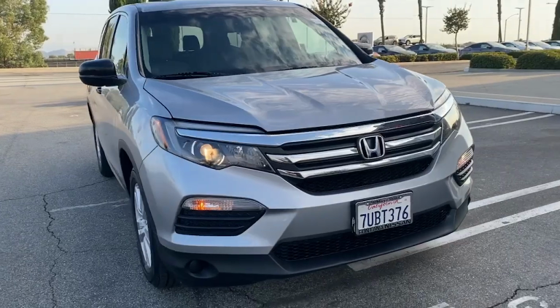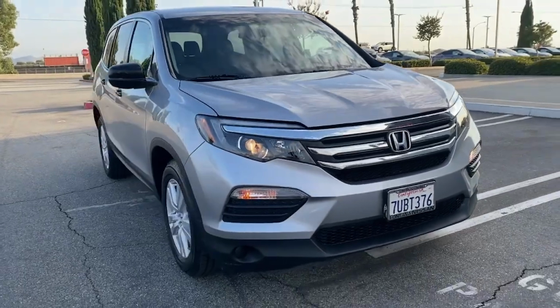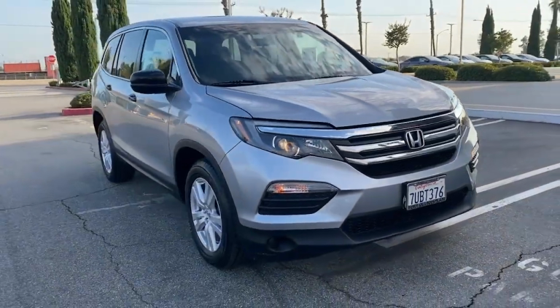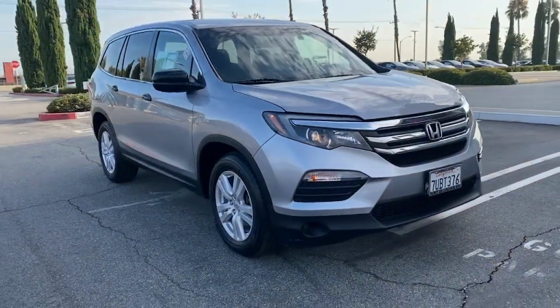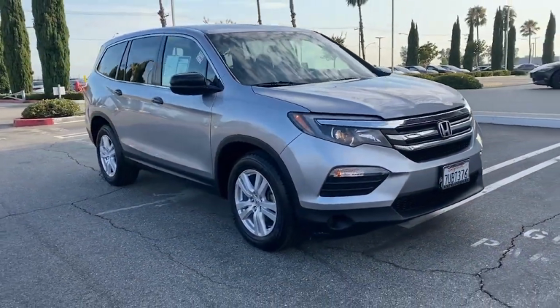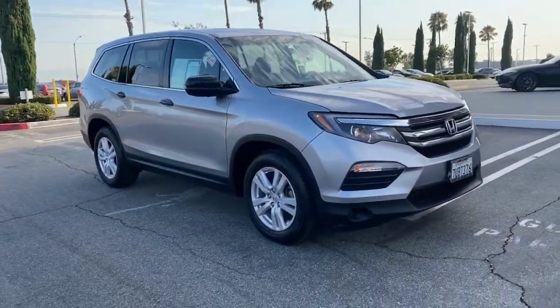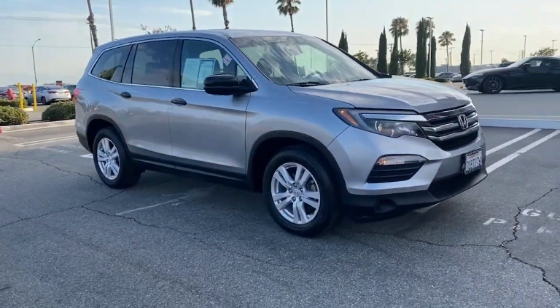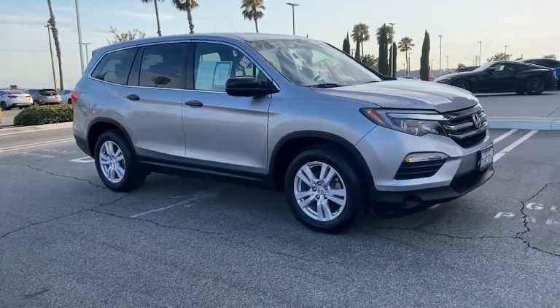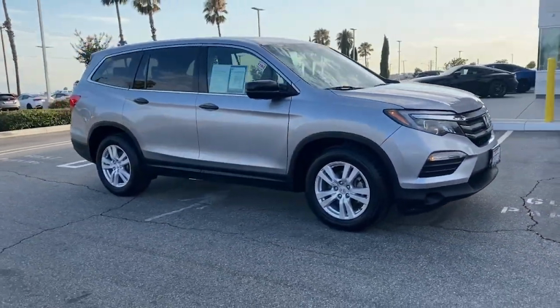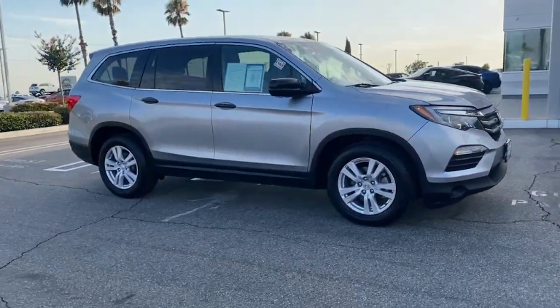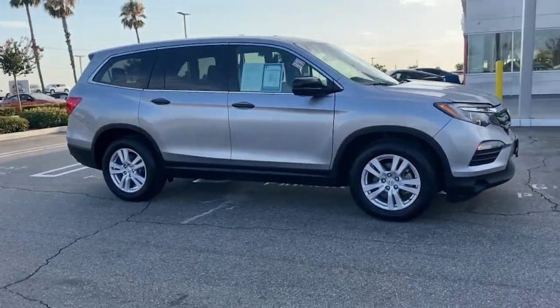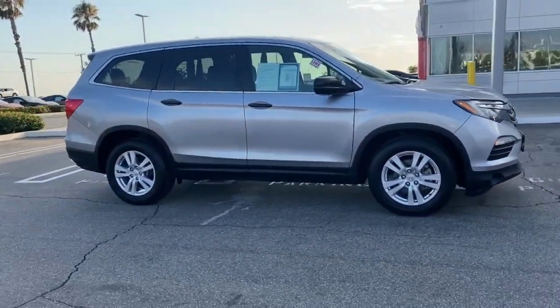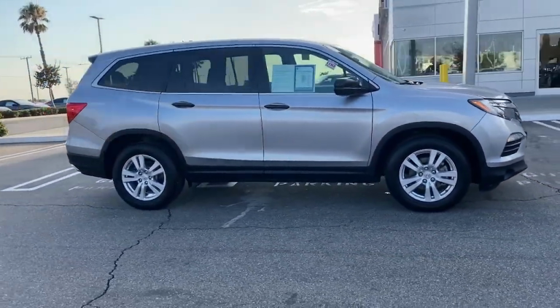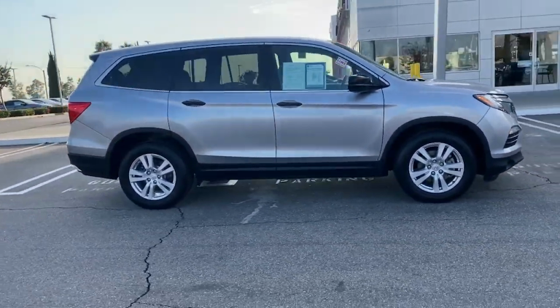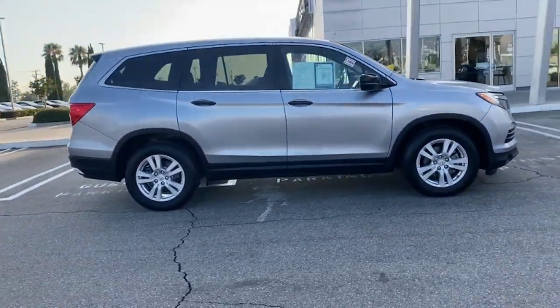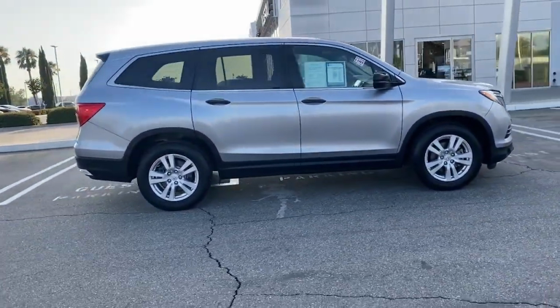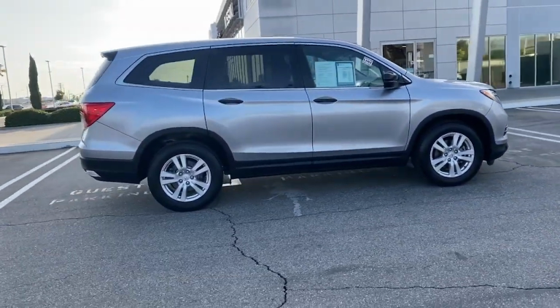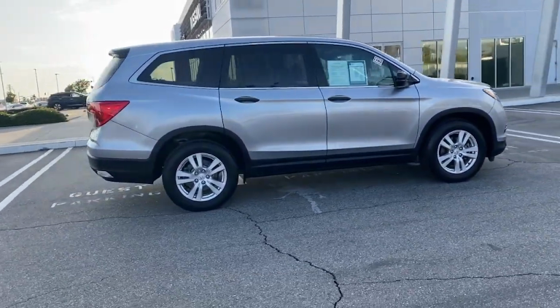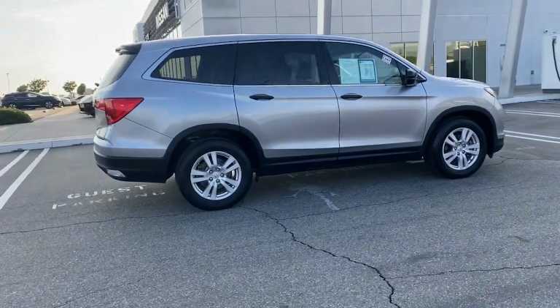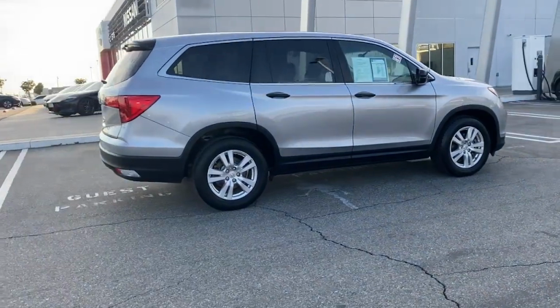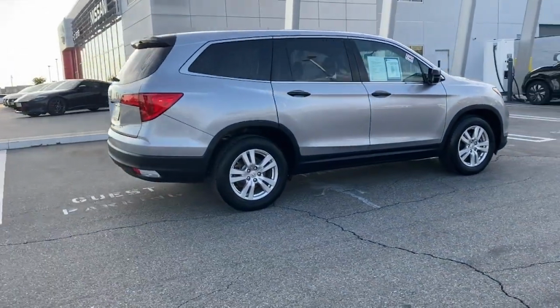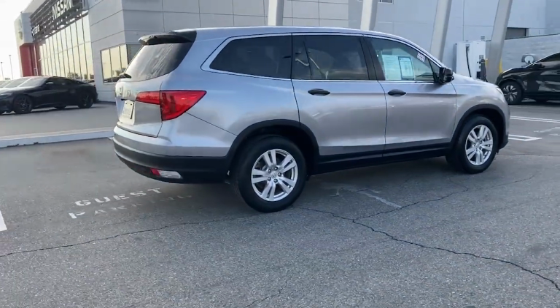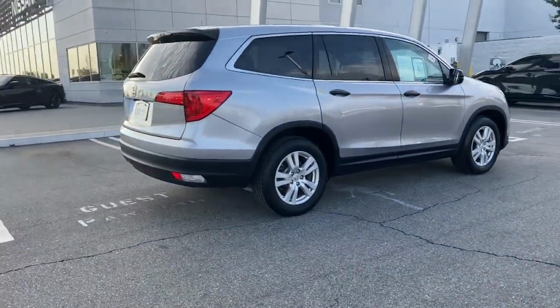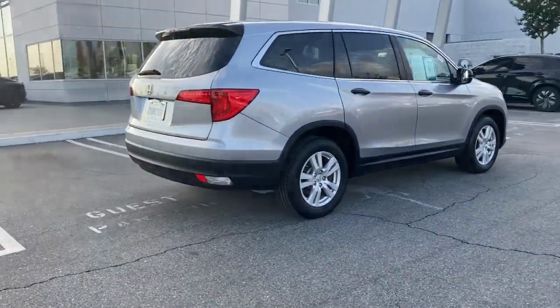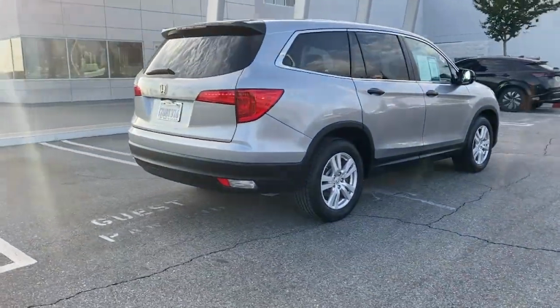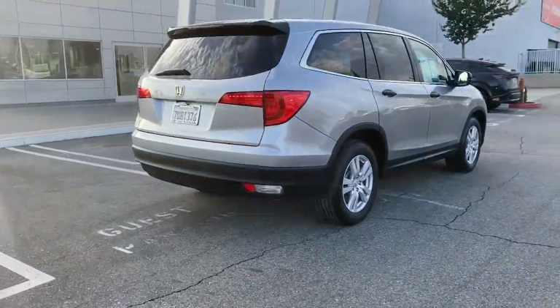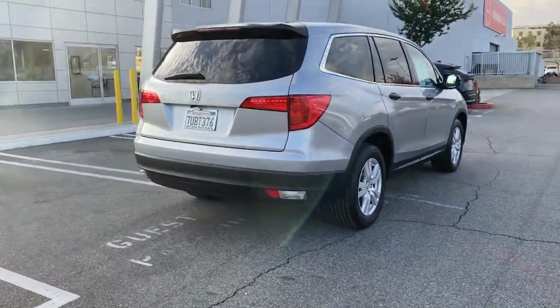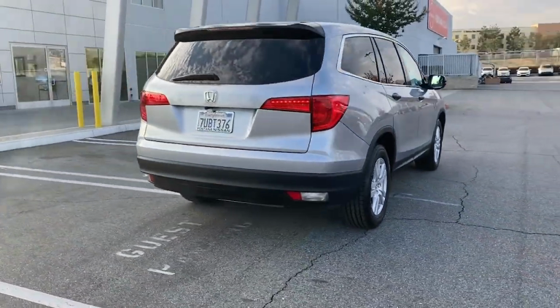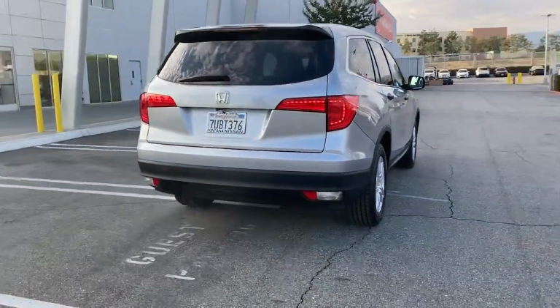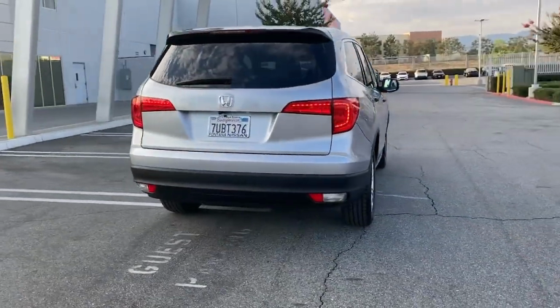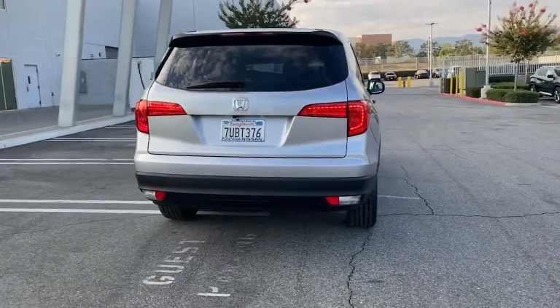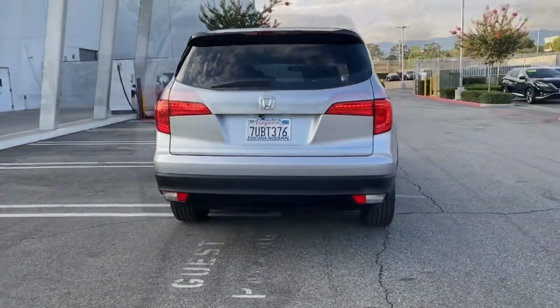This could be the car for you. The 2016 Honda Pilot. This vehicle is an outstanding buy with fewer than 80,000 miles on the odometer.